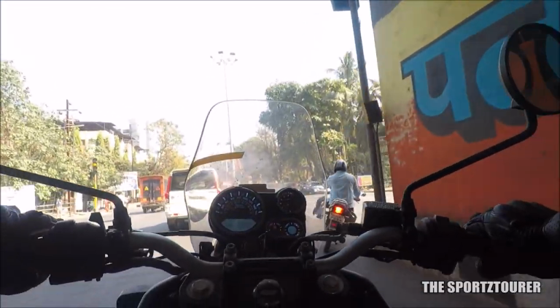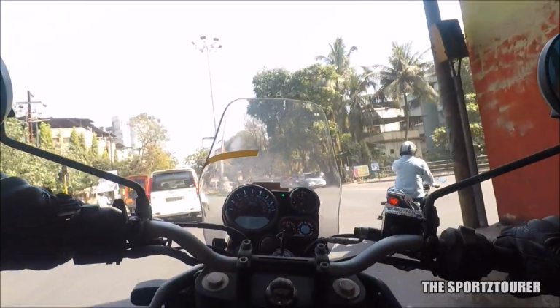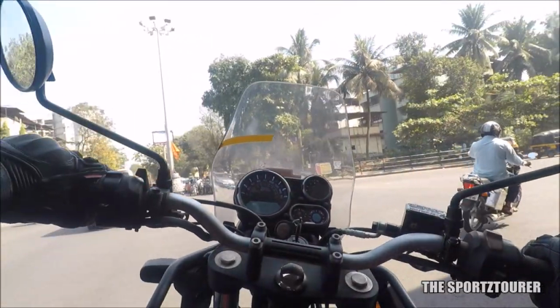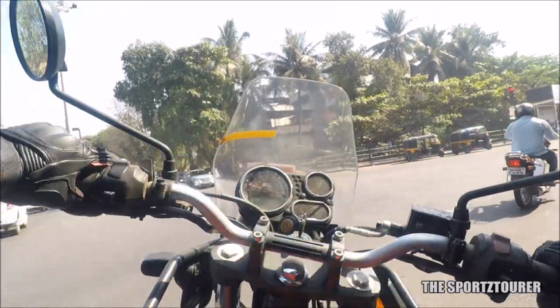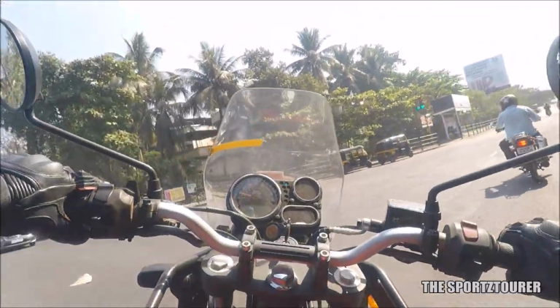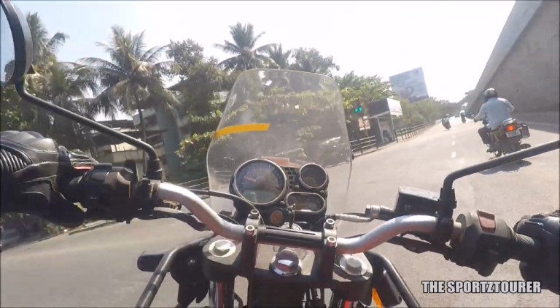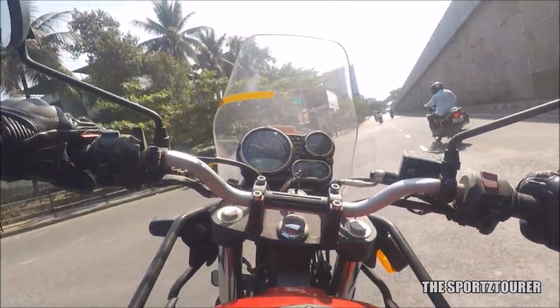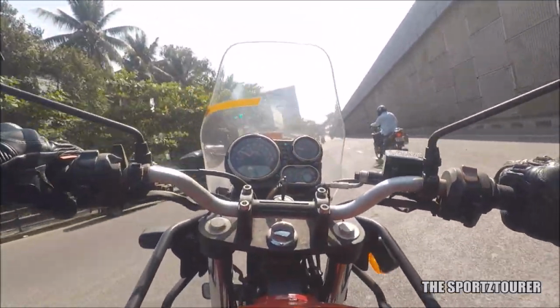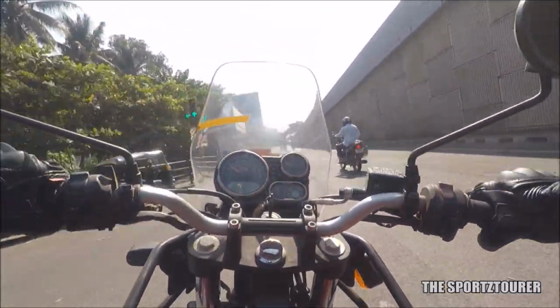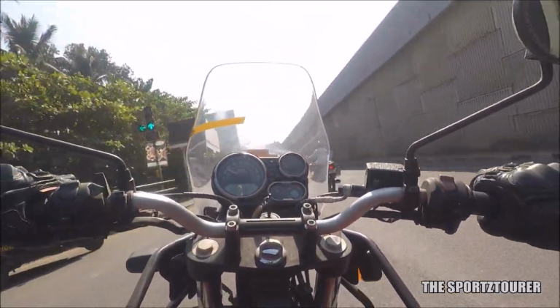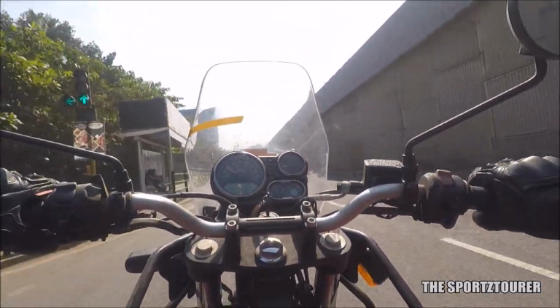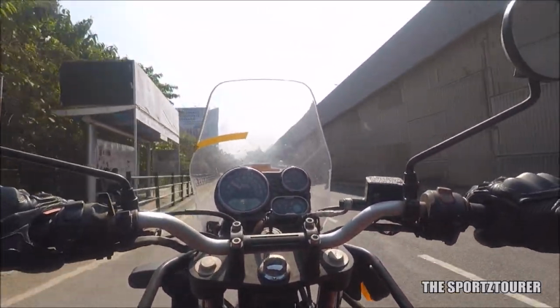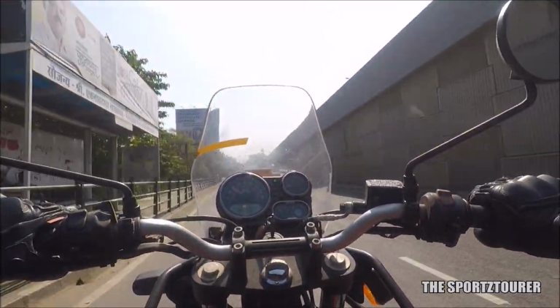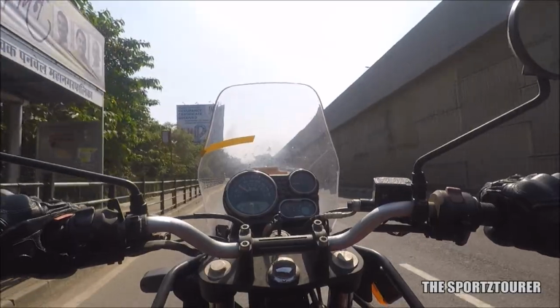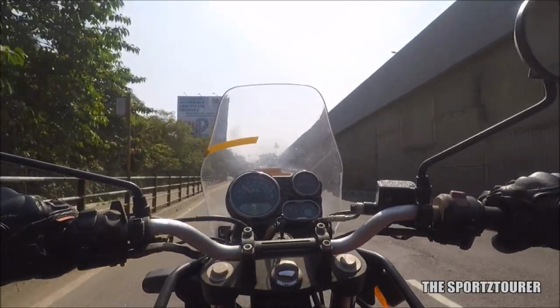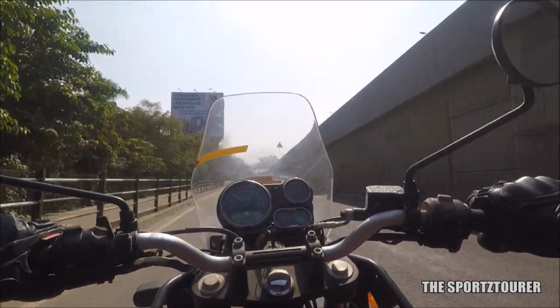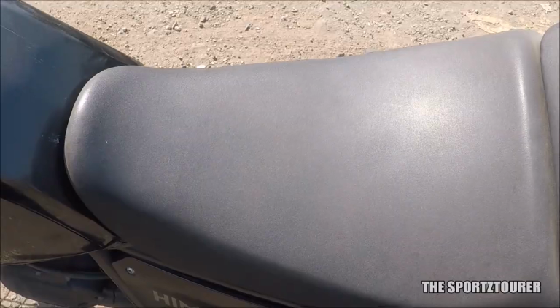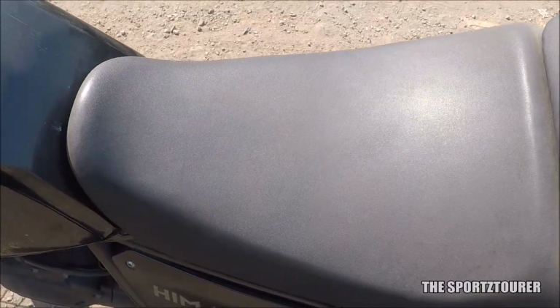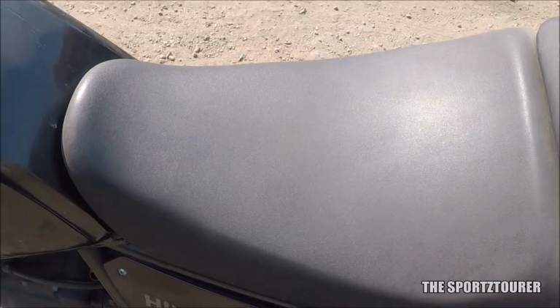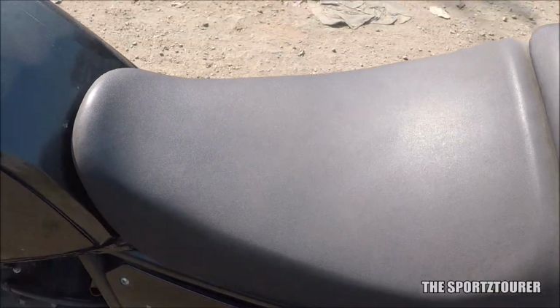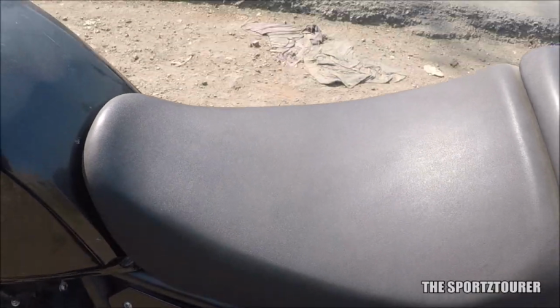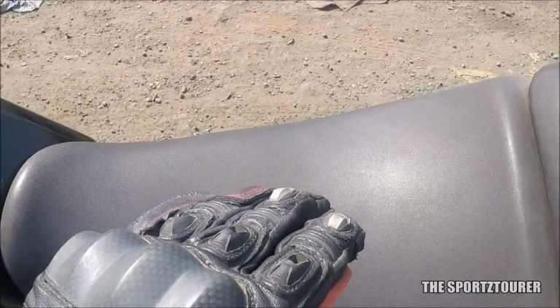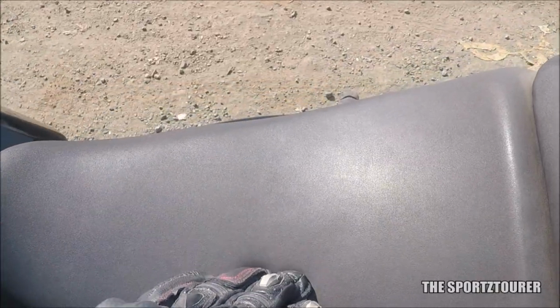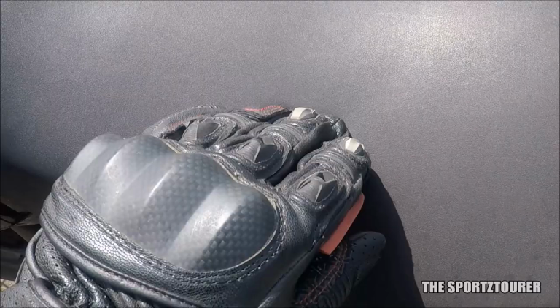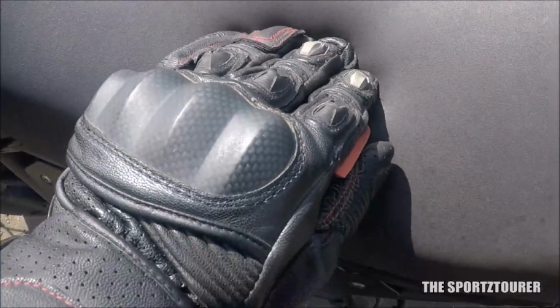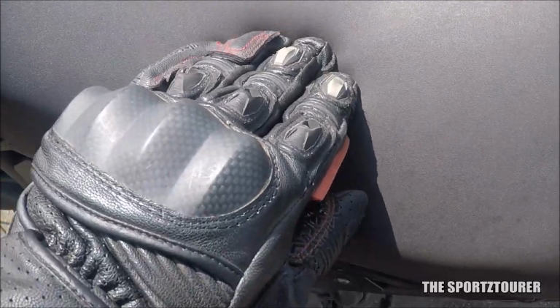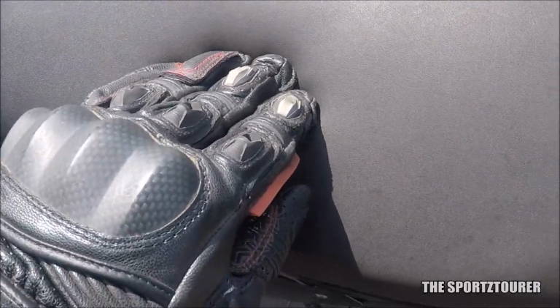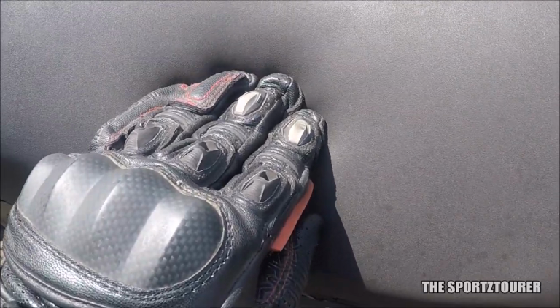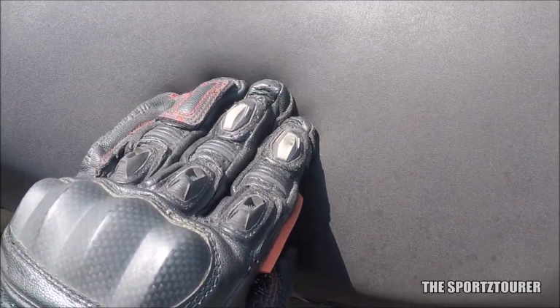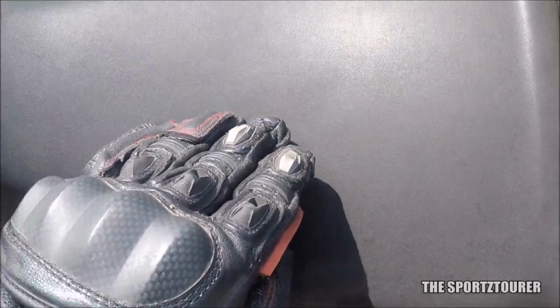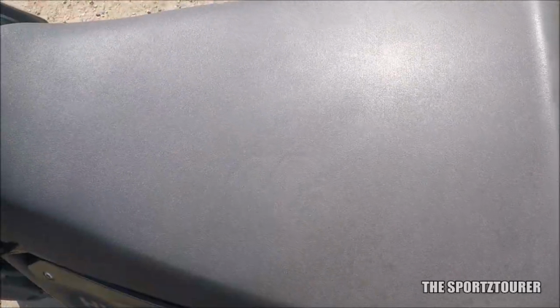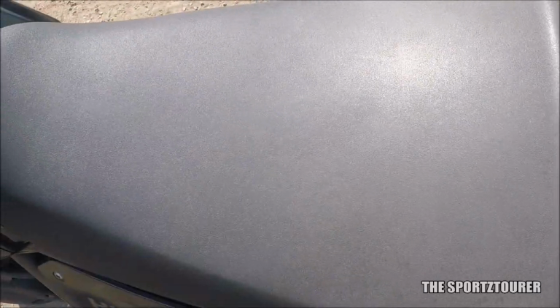Don't expect it to be as easy on tighter U-turns as the X-Pulse with its shorter wheelbase and lighter weight. The rider's seat is as per my liking with good cushioning and space to move around, and you also have an option to upgrade to a touring seat from Royal Enfield.